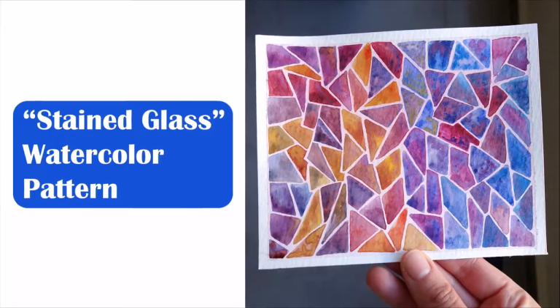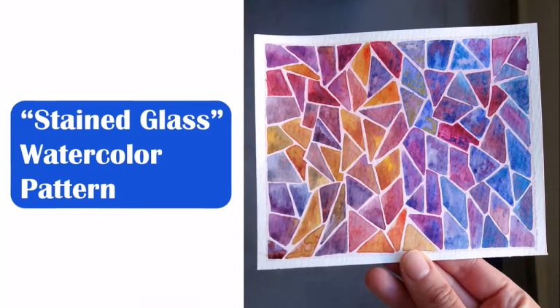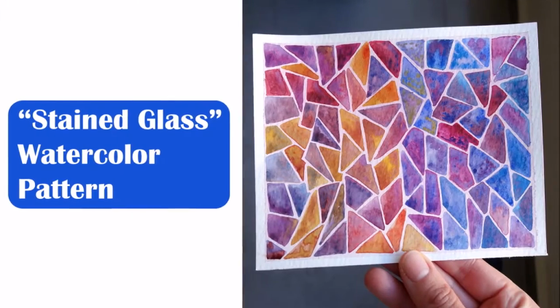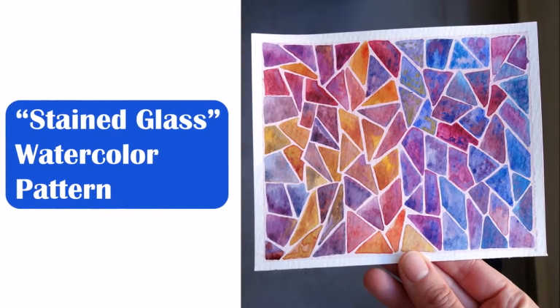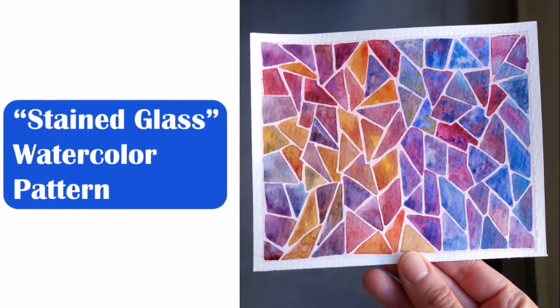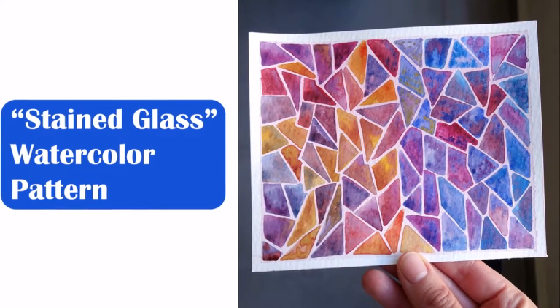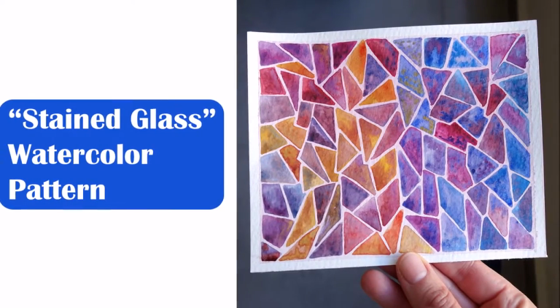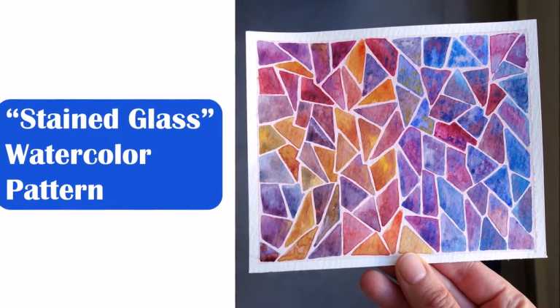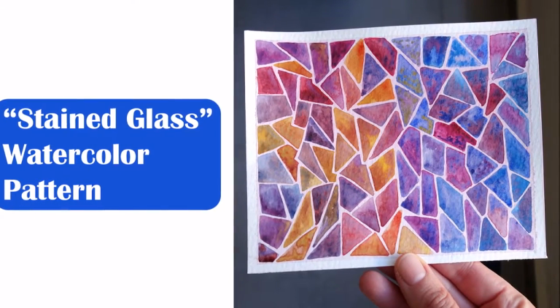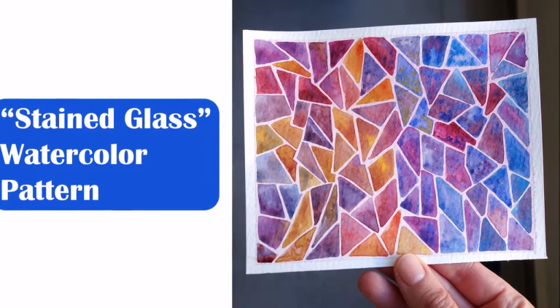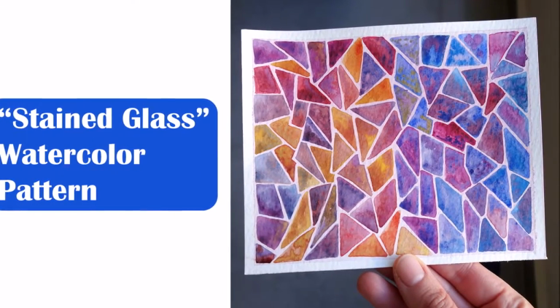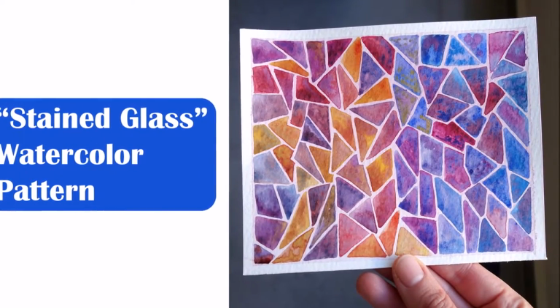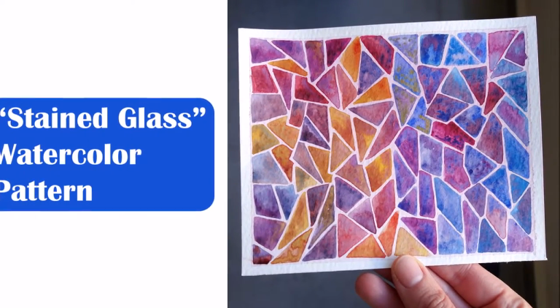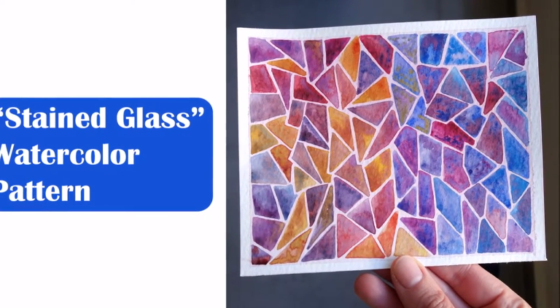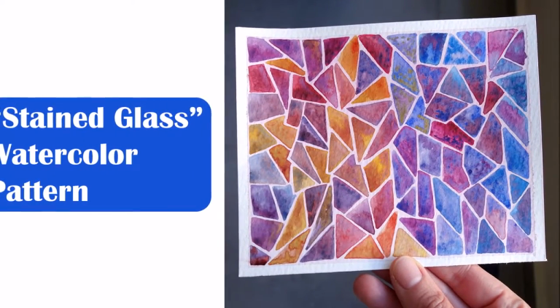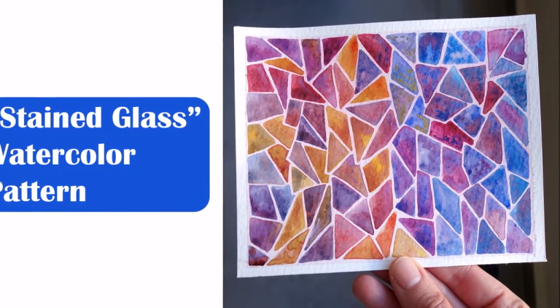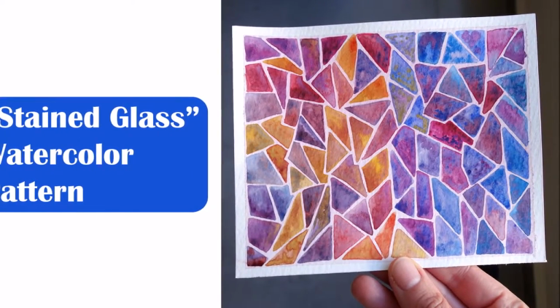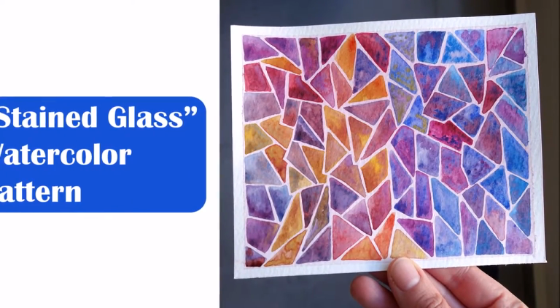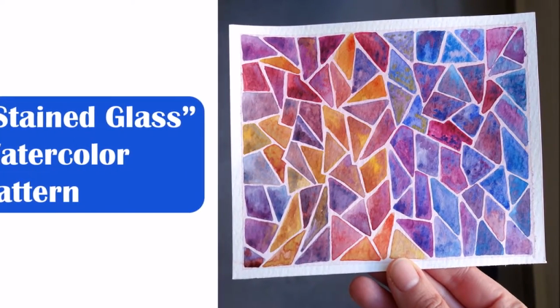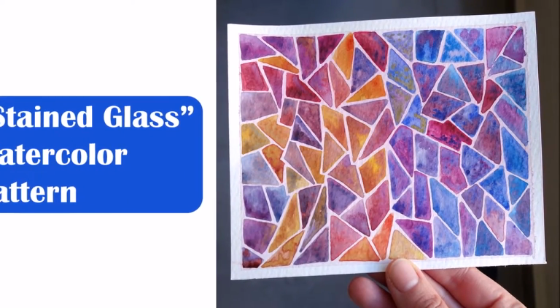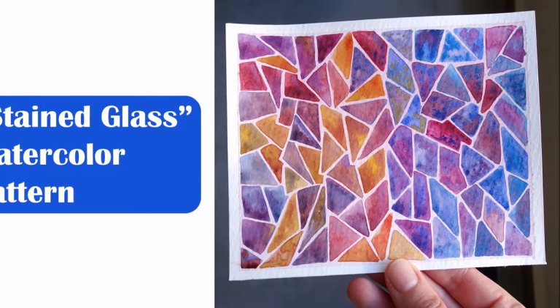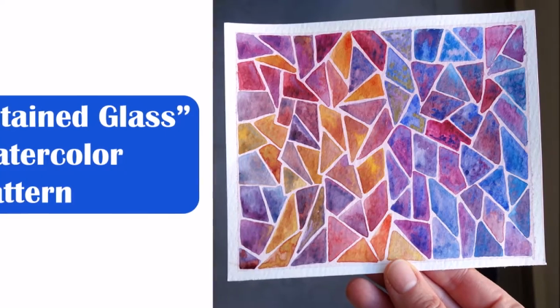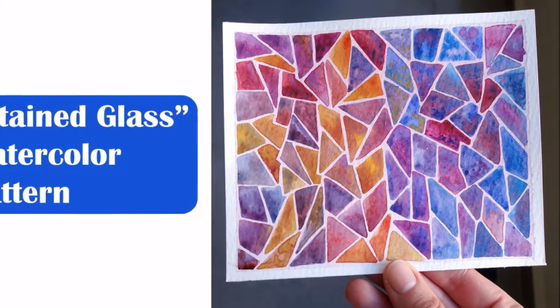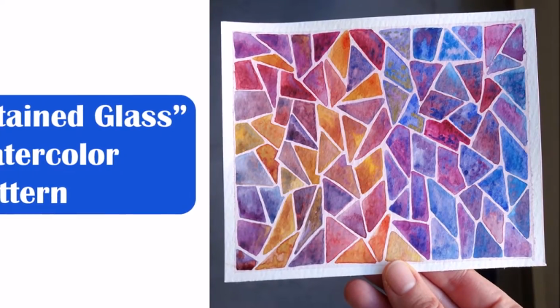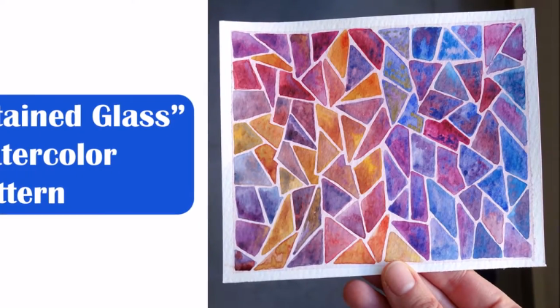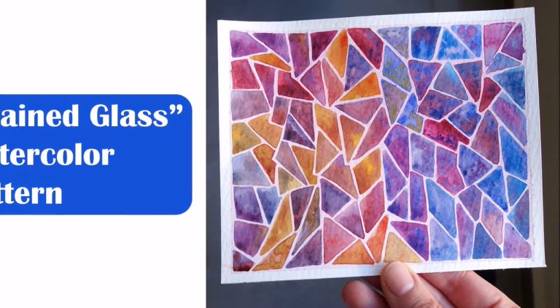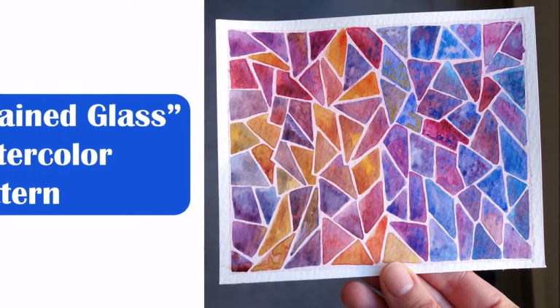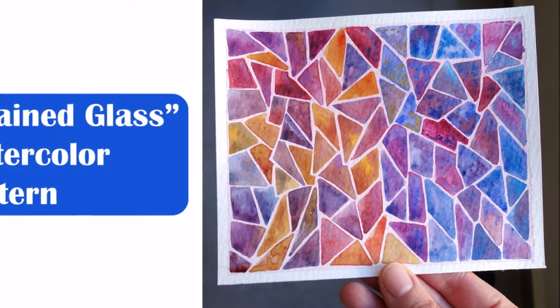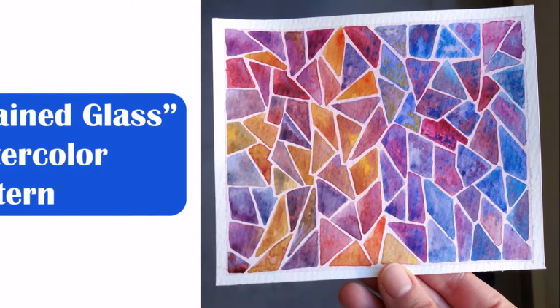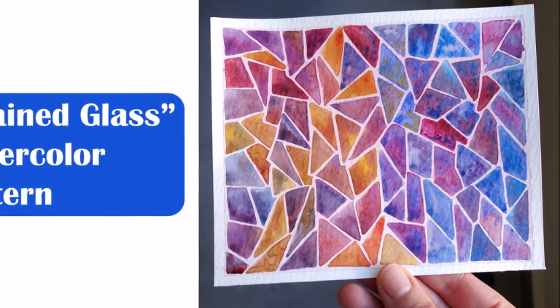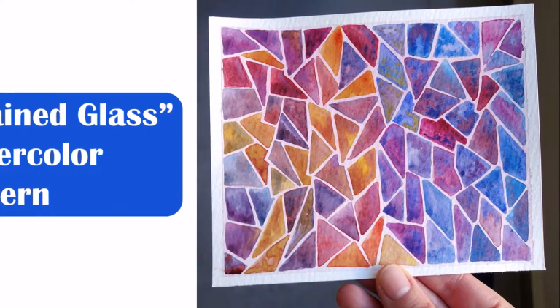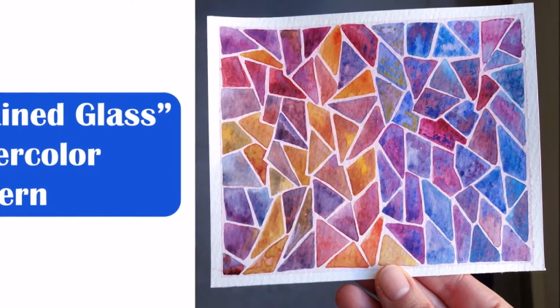Hello and welcome. In this video I'll show you start to finish the process of making this watercolor piece, which looks a little bit like stained glass.